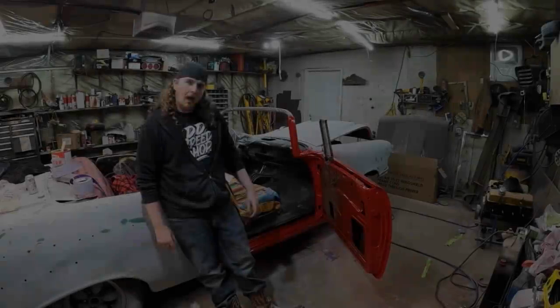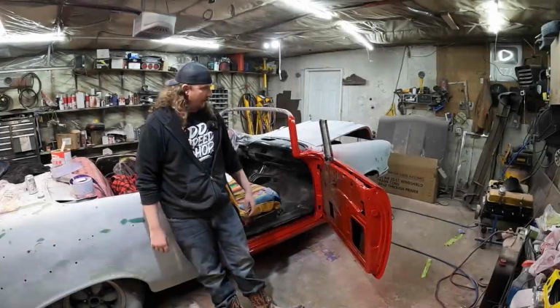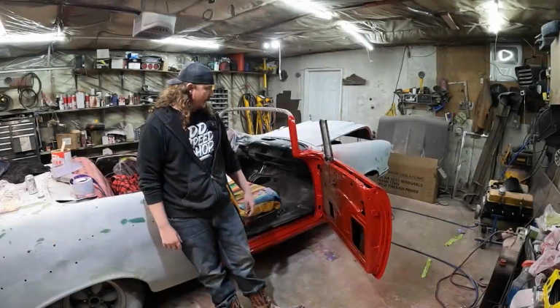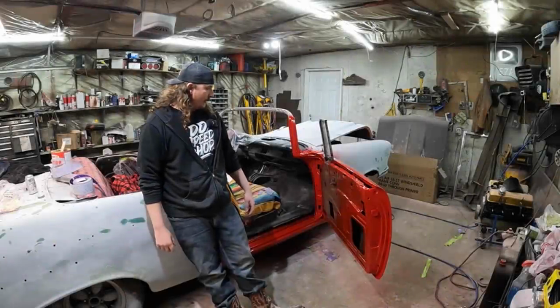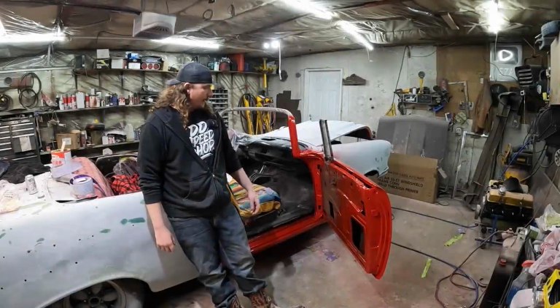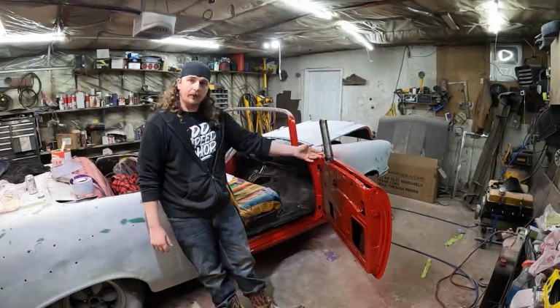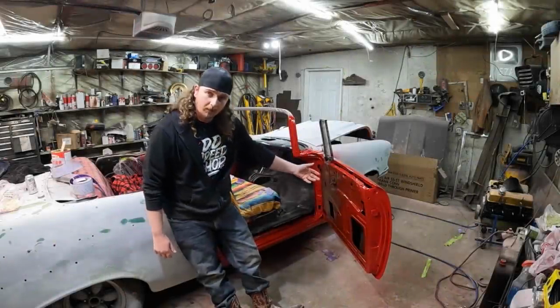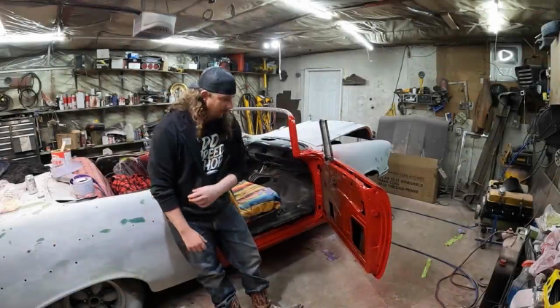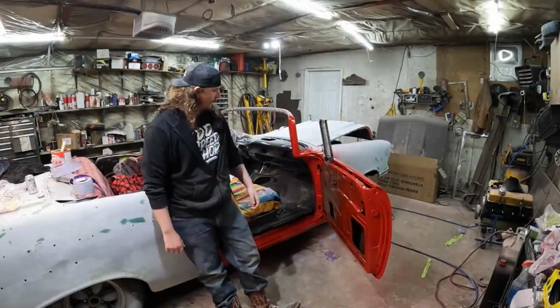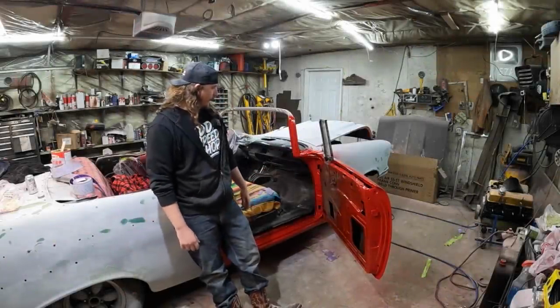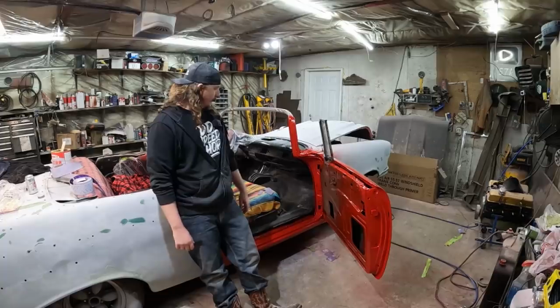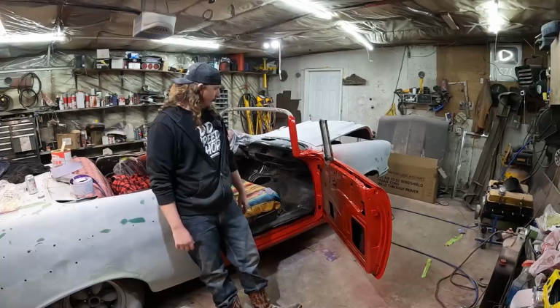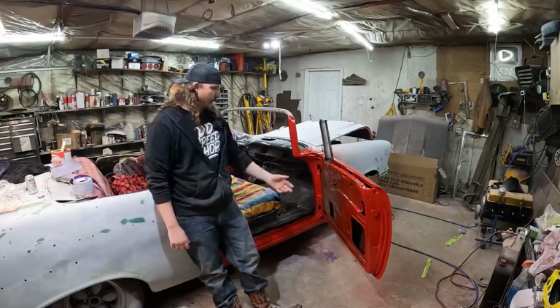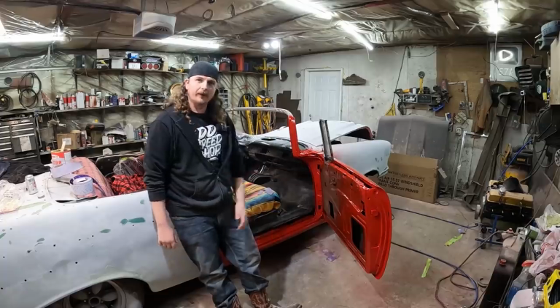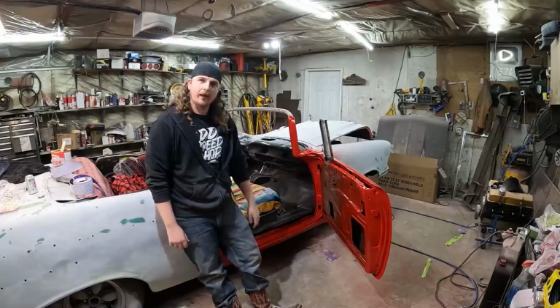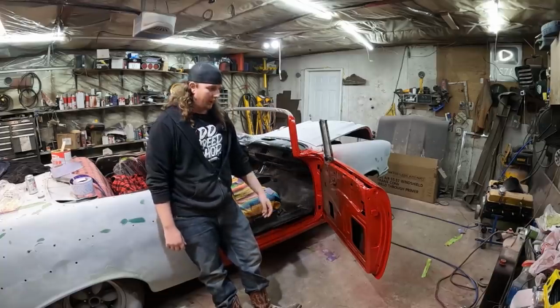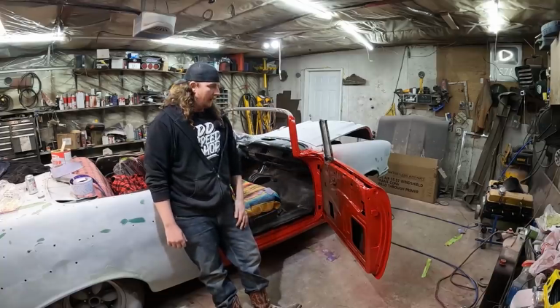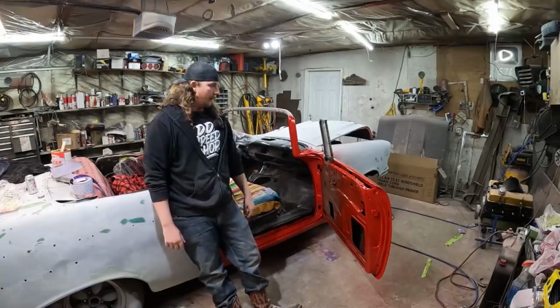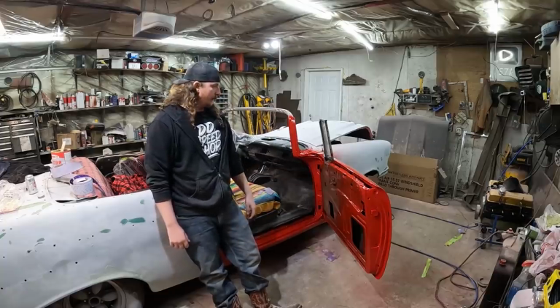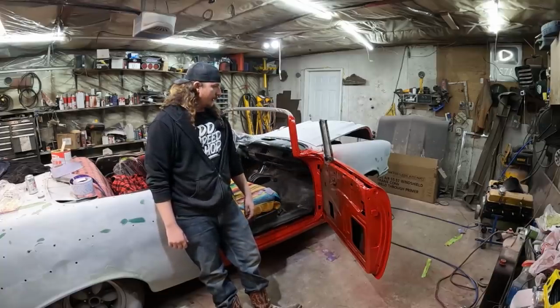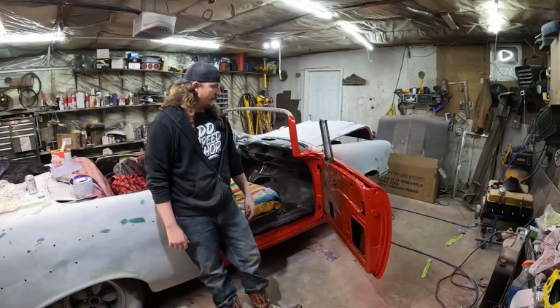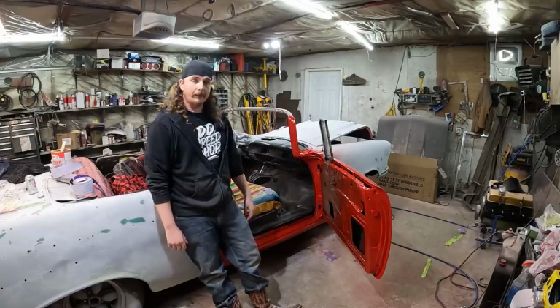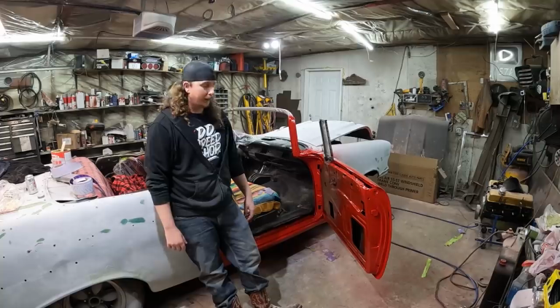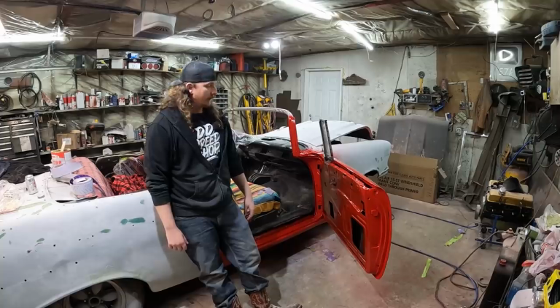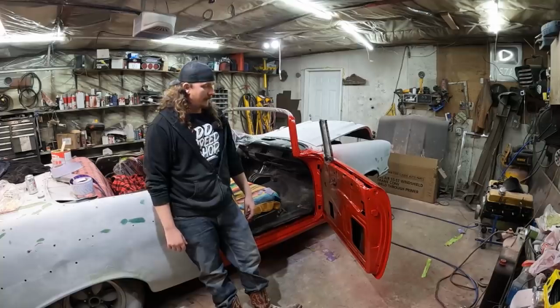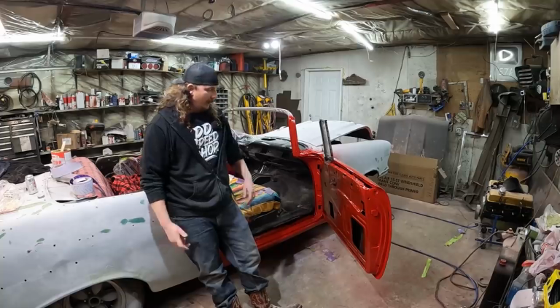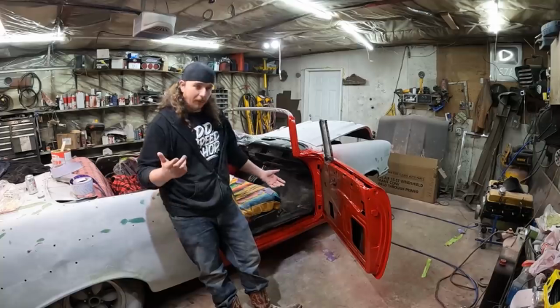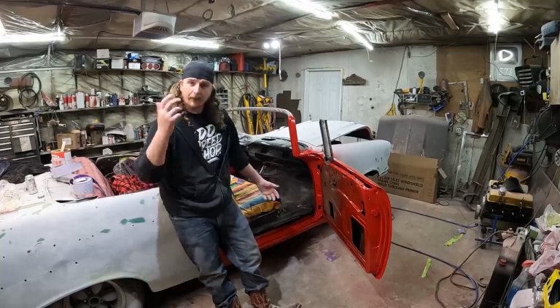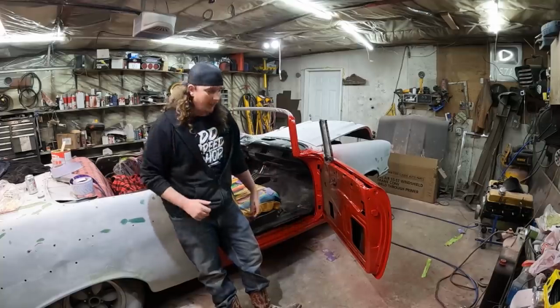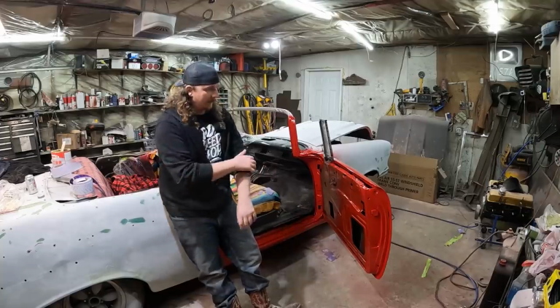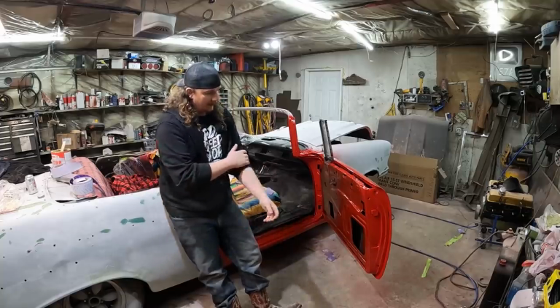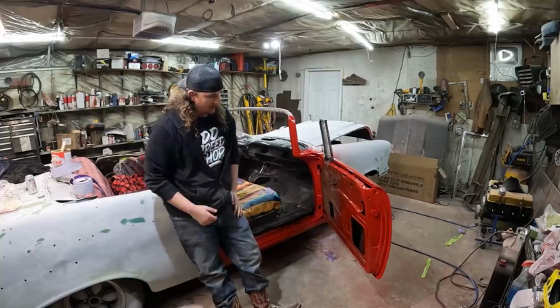It's been a few days since we laid down this fine red paint. A few sick days — caught the damn Rona. So haven't been doing much the last three, four days. I'll probably be a video behind or something like that. It's just kind of the way she goes.